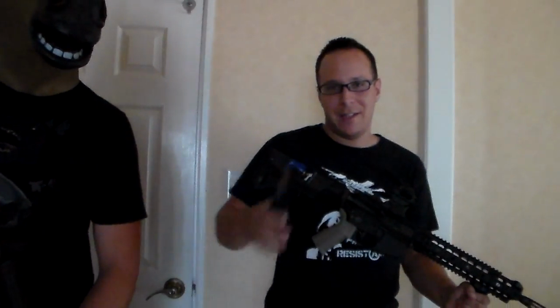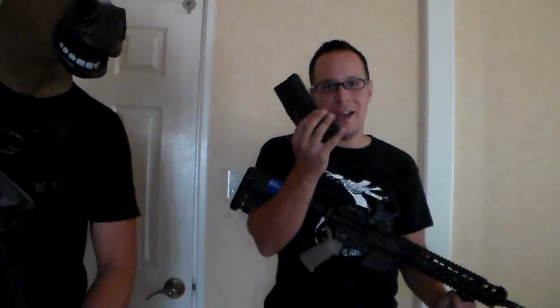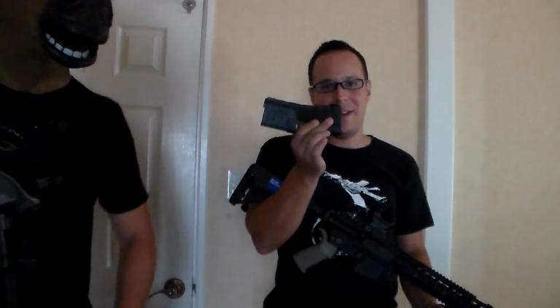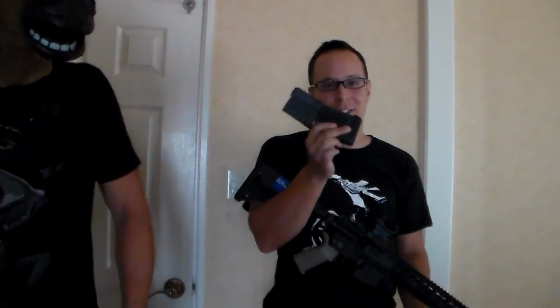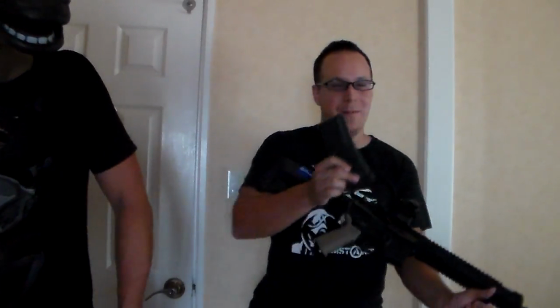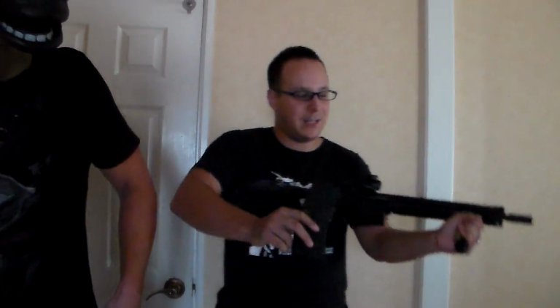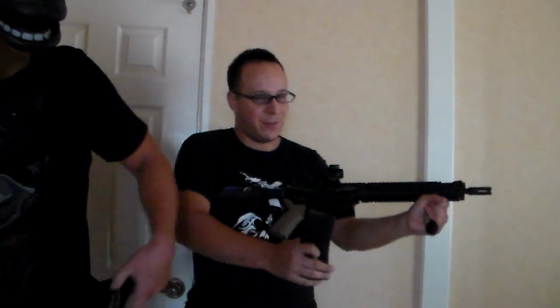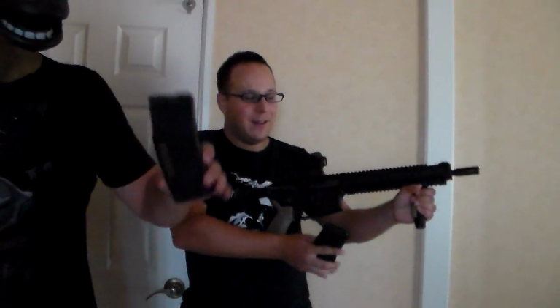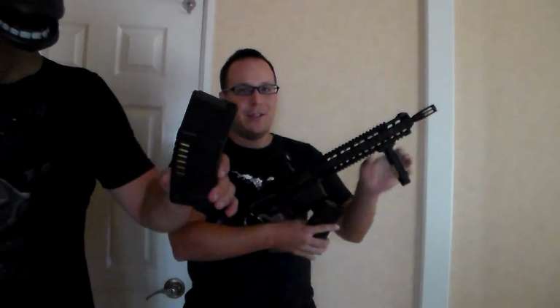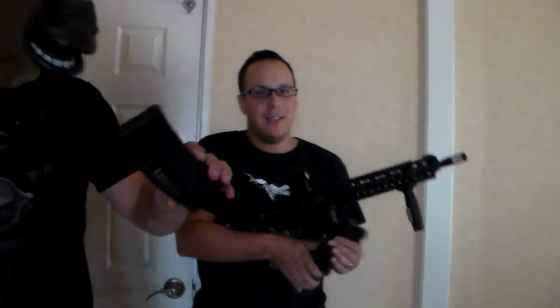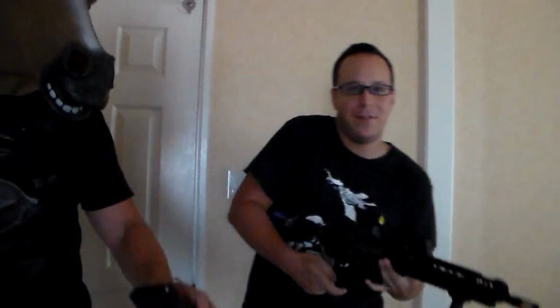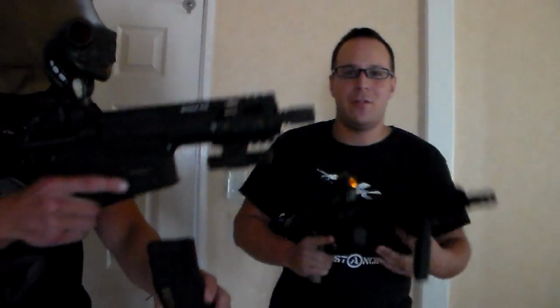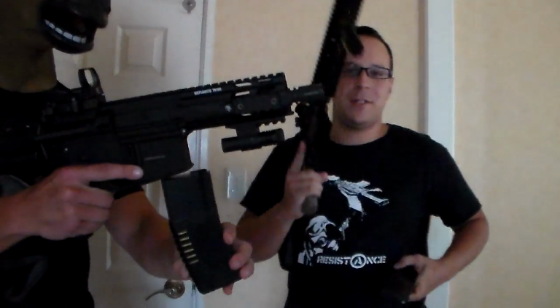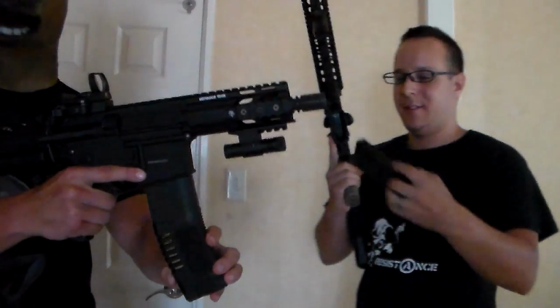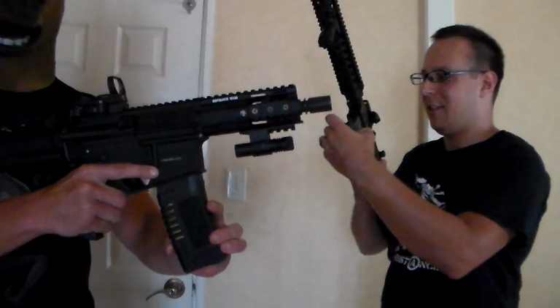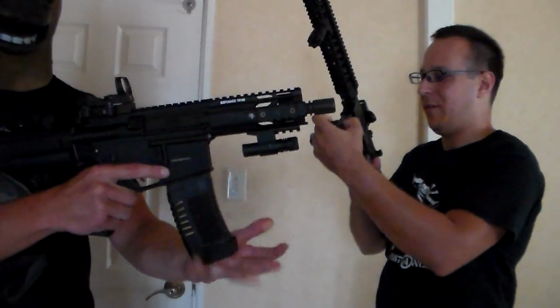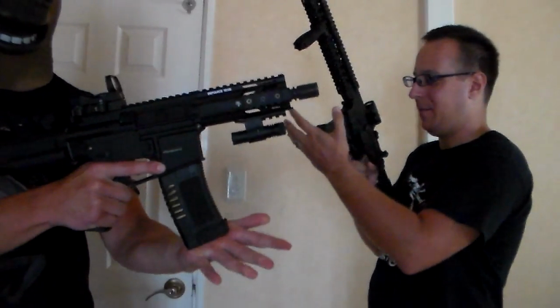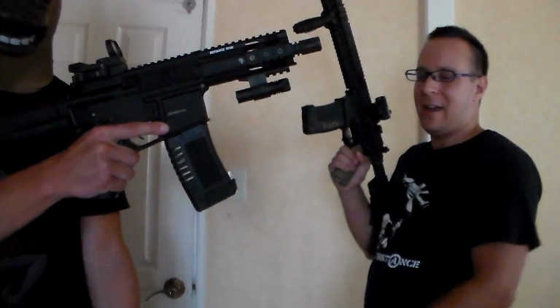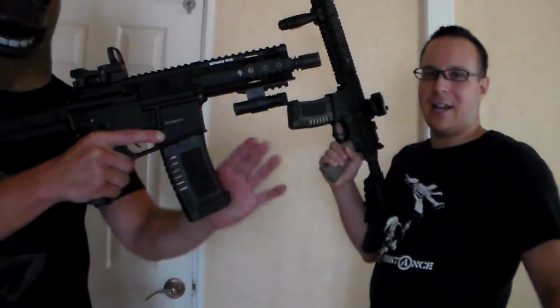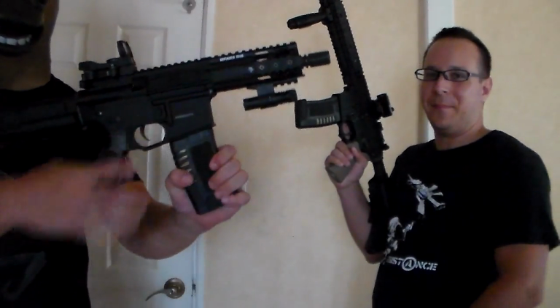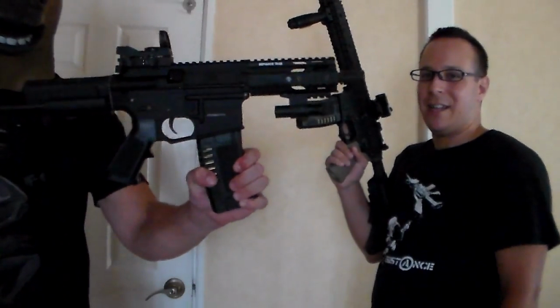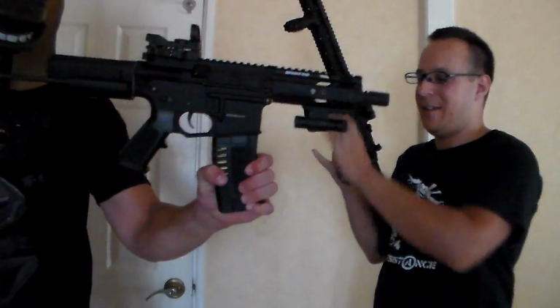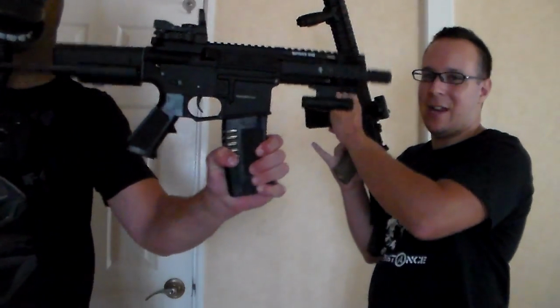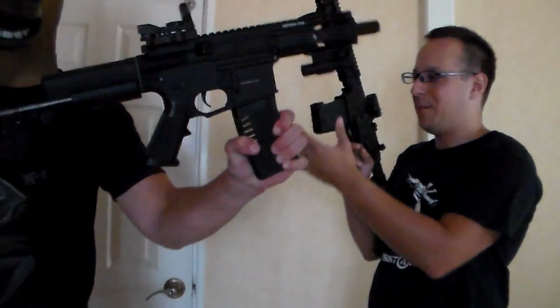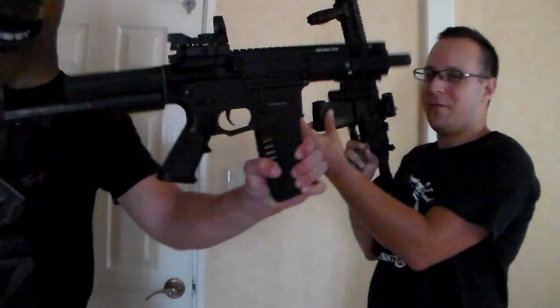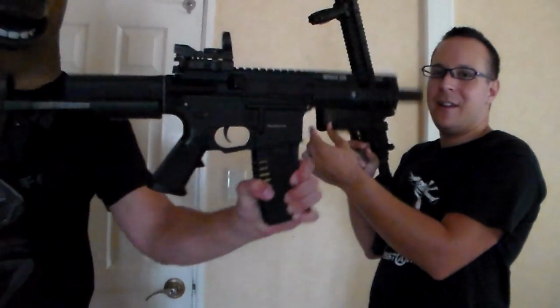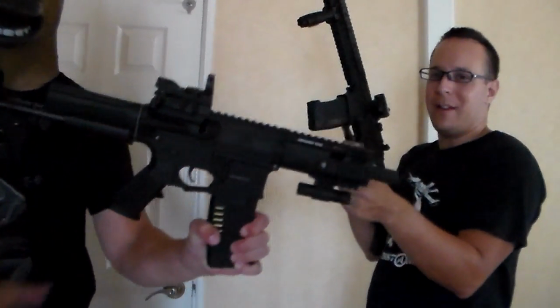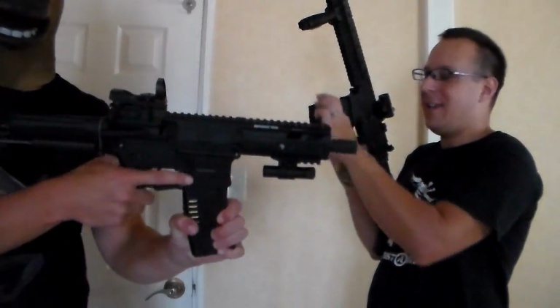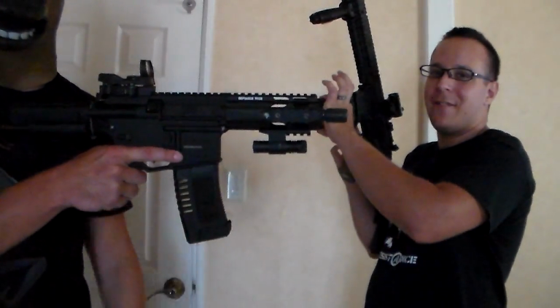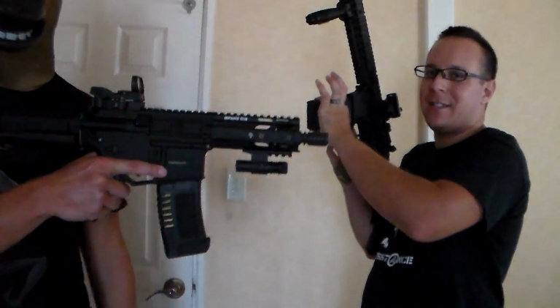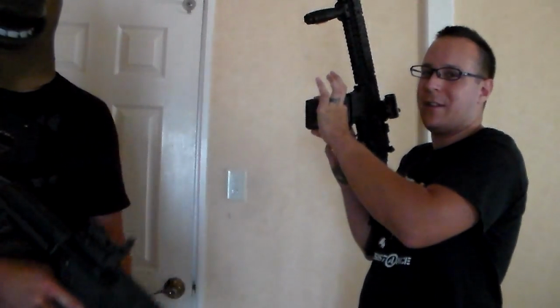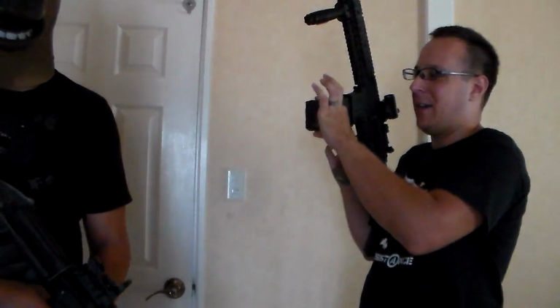We will now test the high-grade magazines, which you will pay twice as much for. As you can see, first and foremost, these load perfectly every time. You will not have any jammy problems. There's no wiggle on his, and very slight wiggle on mine.